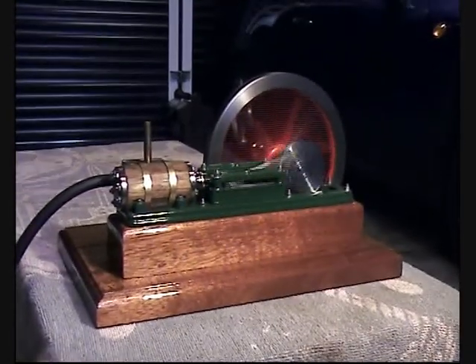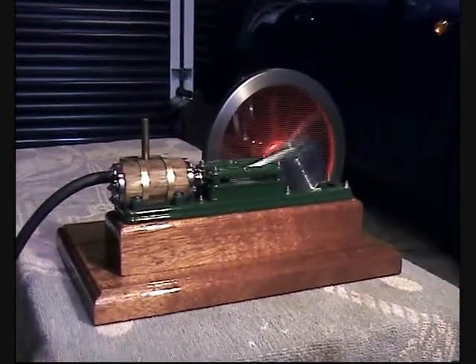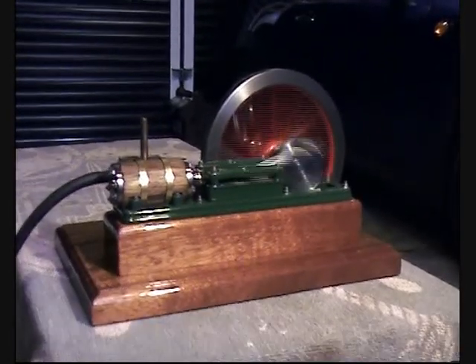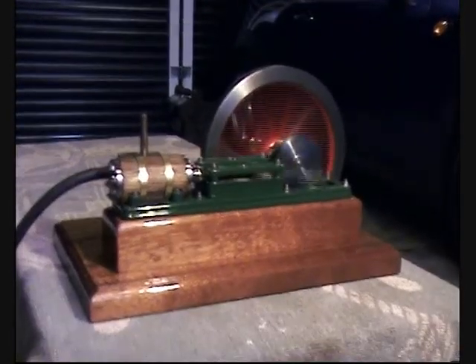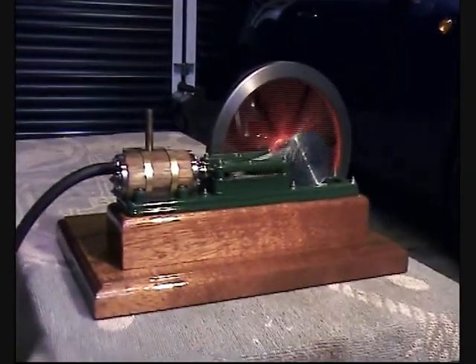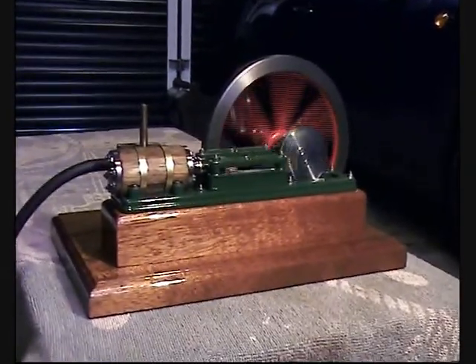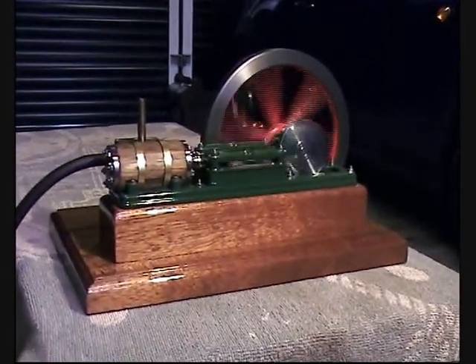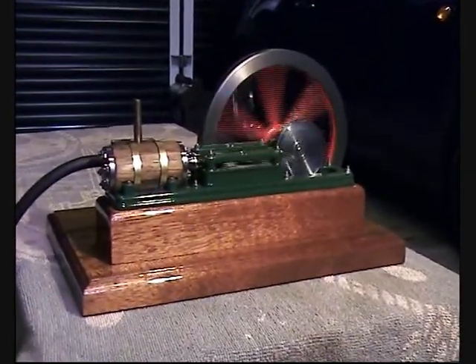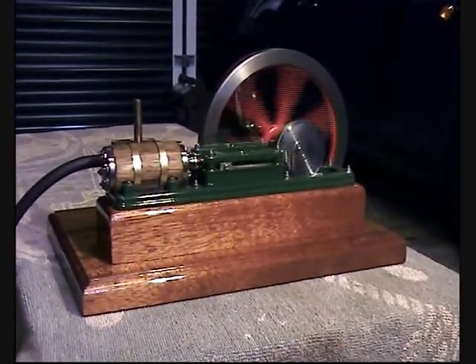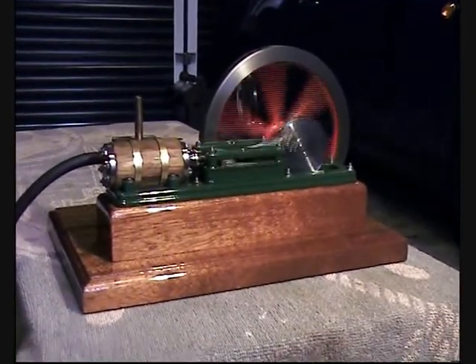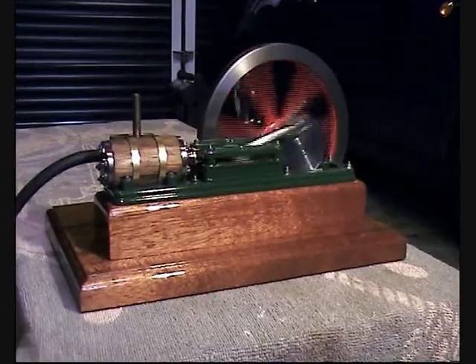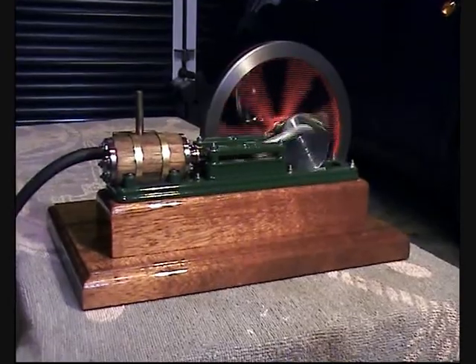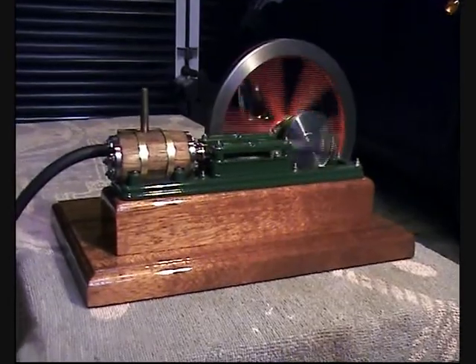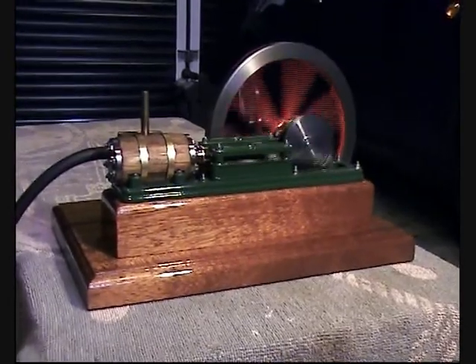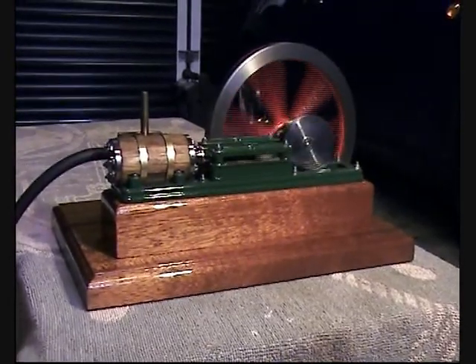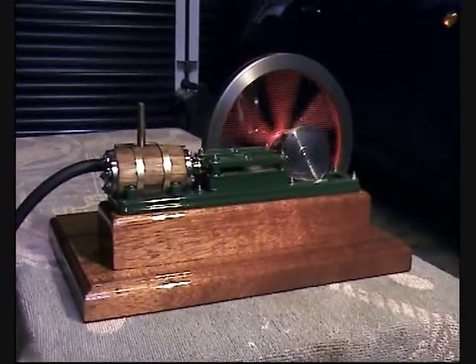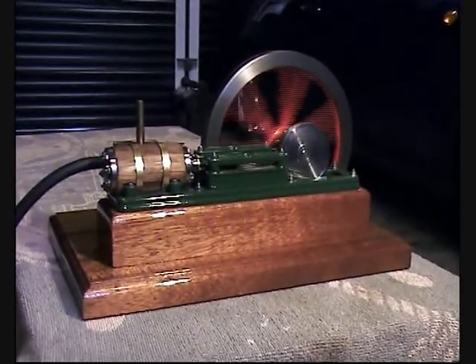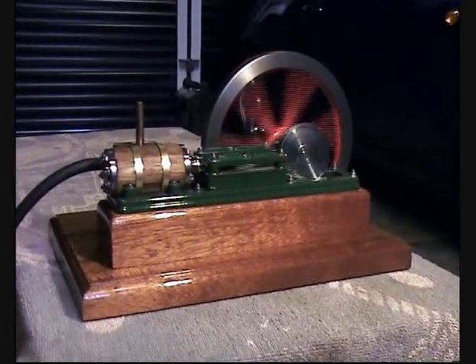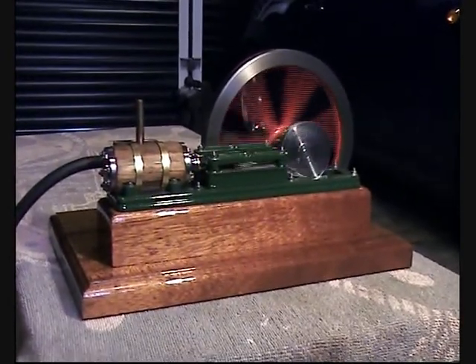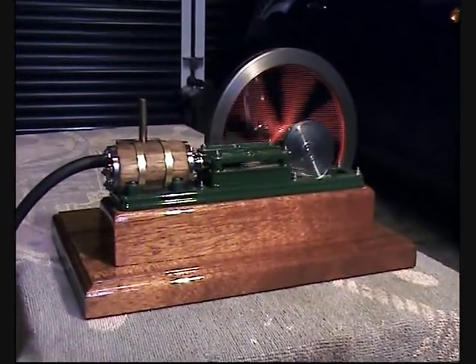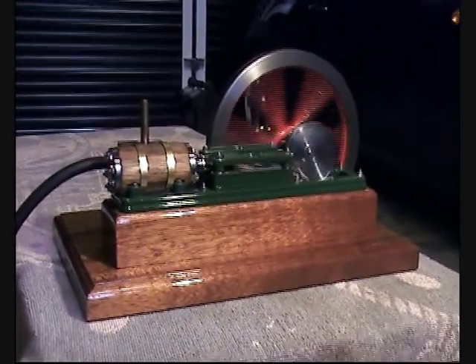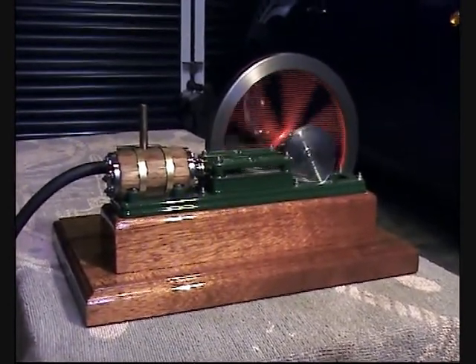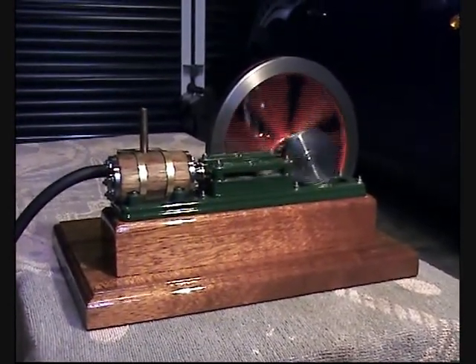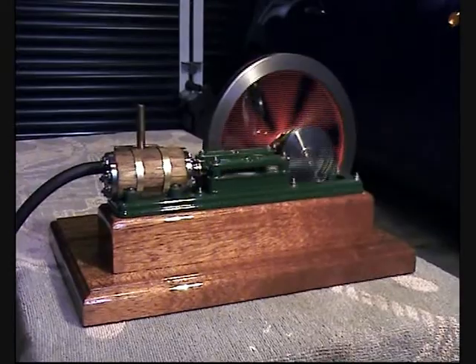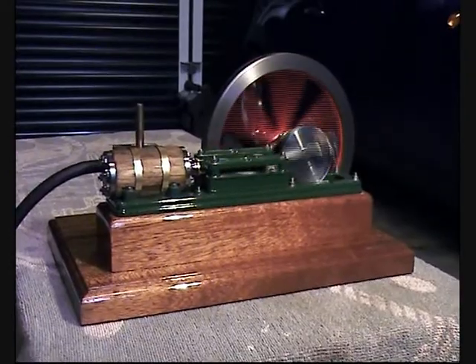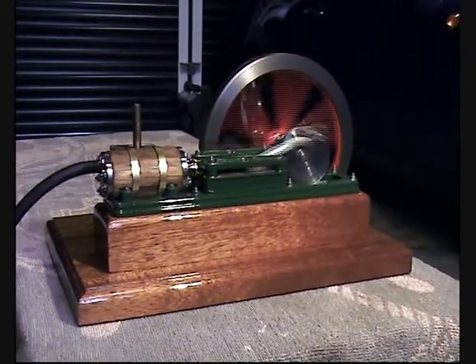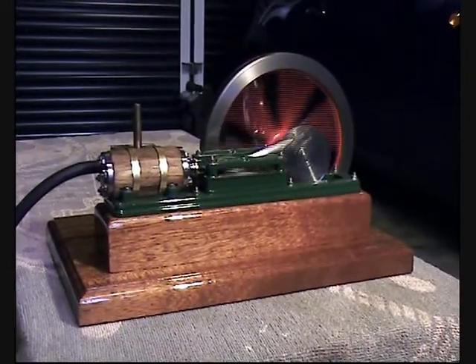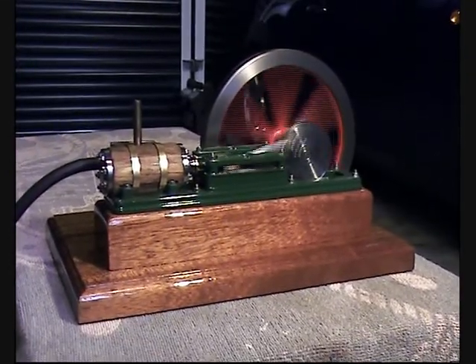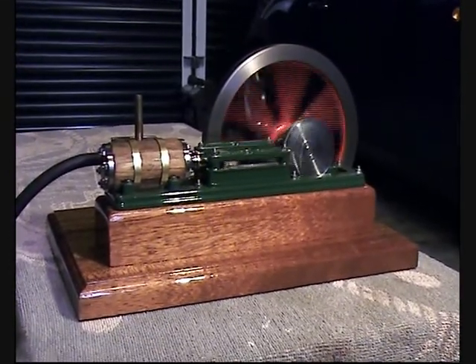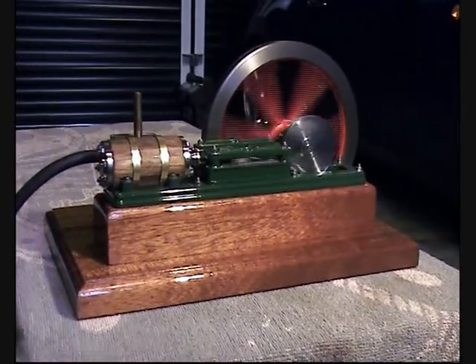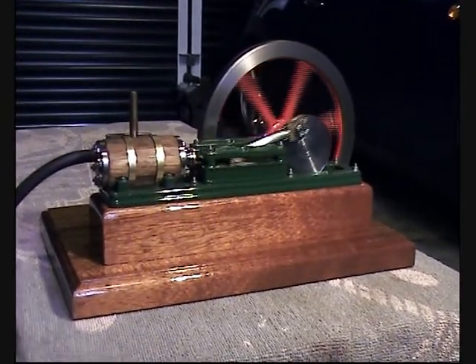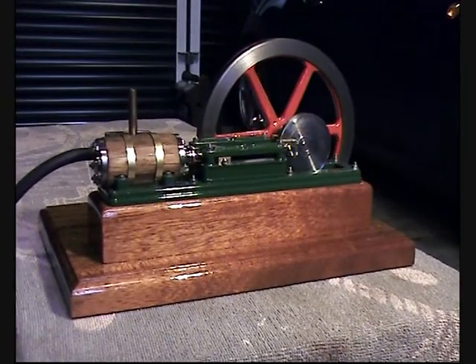Sweet as a nut. It just sits on the sideboard. I love this.